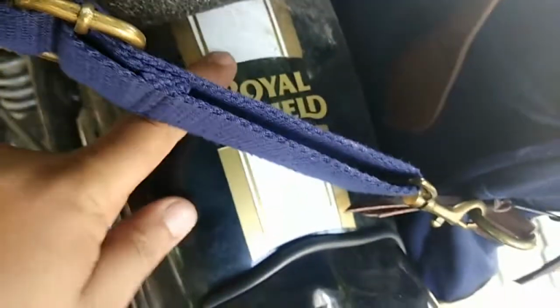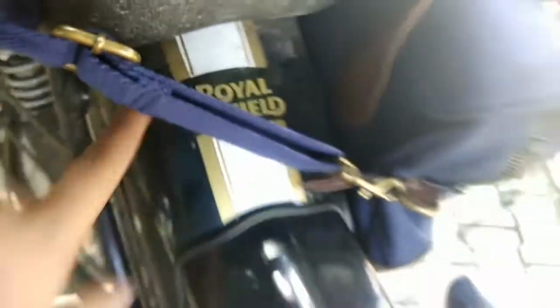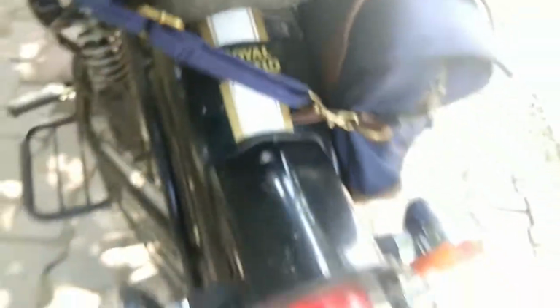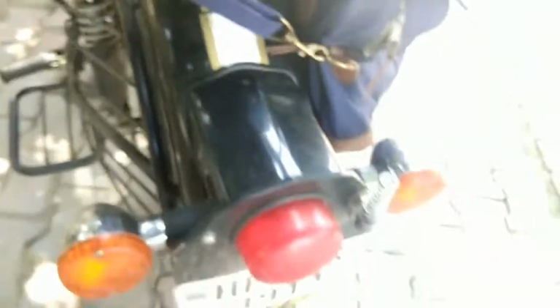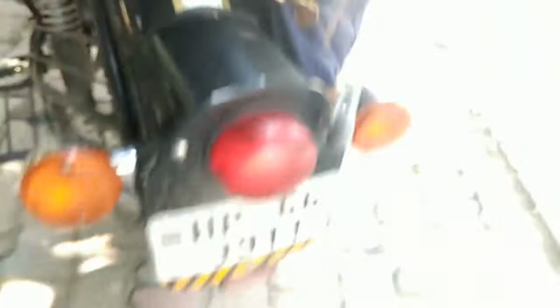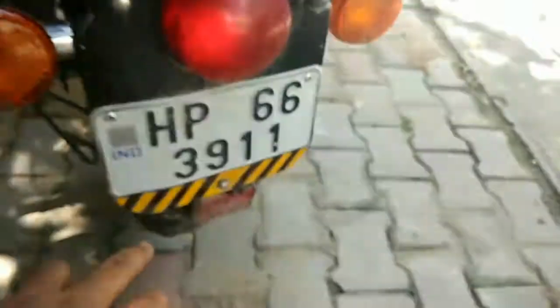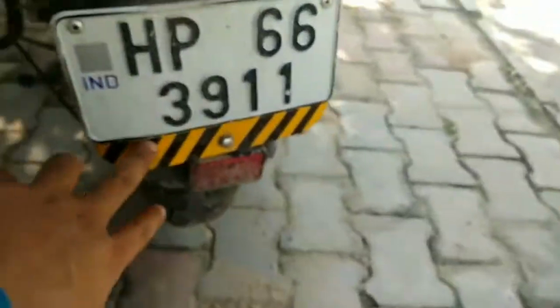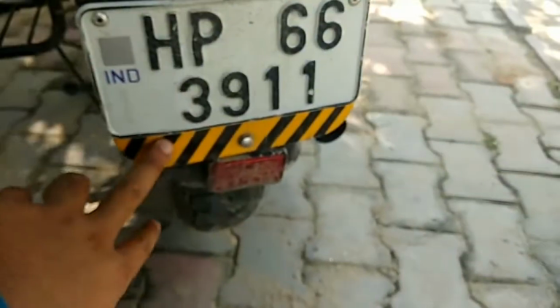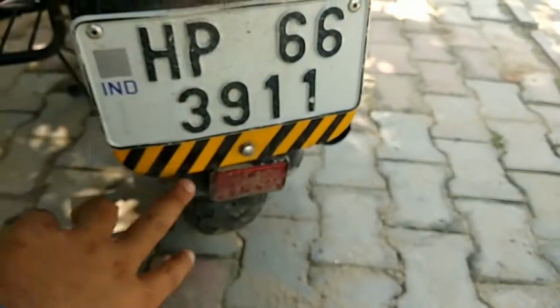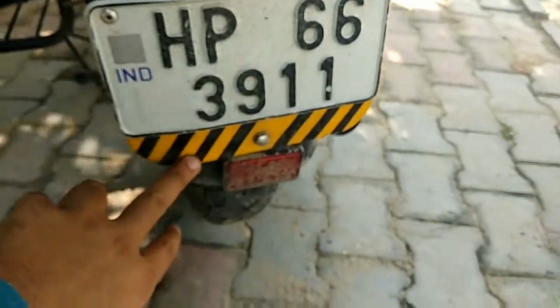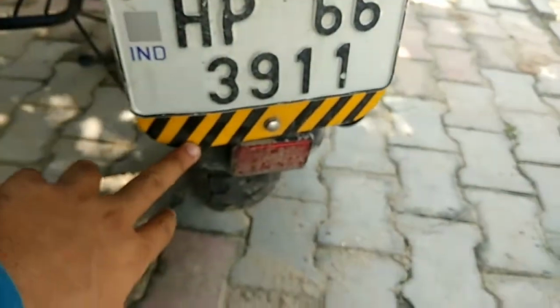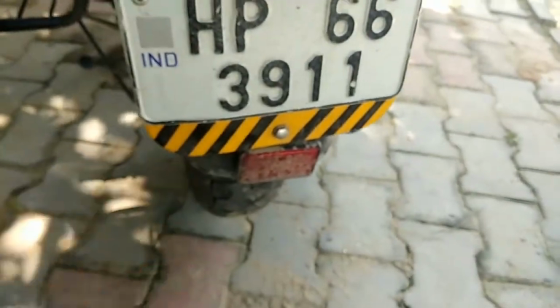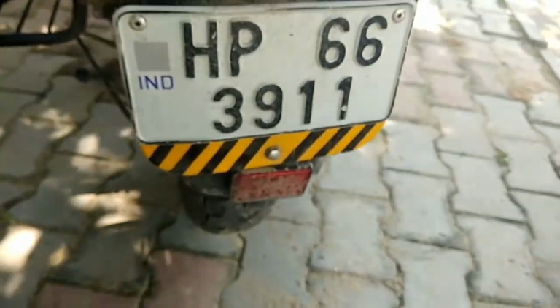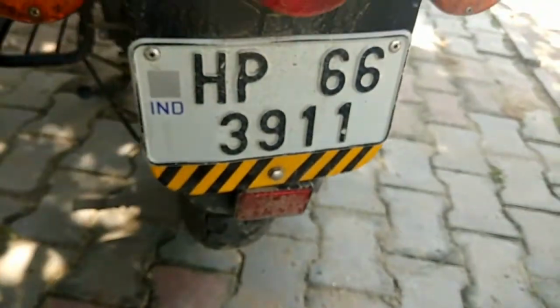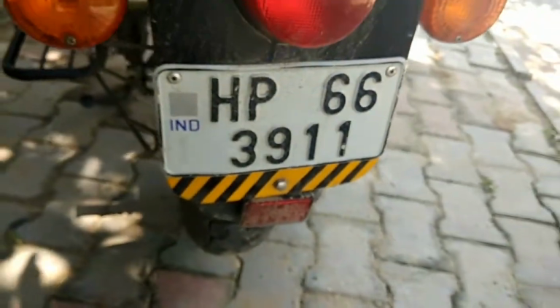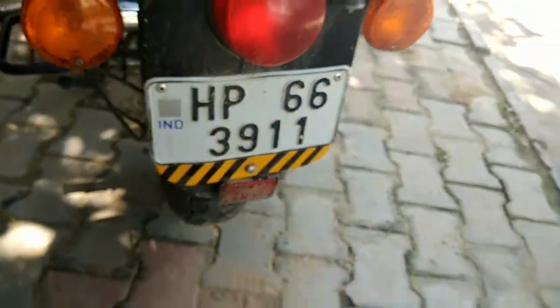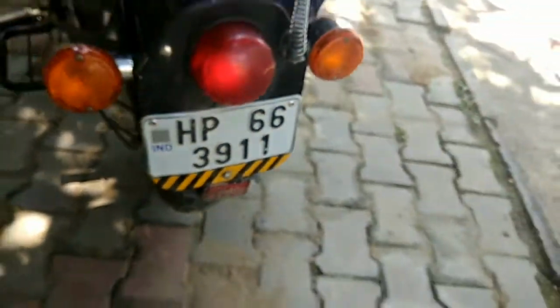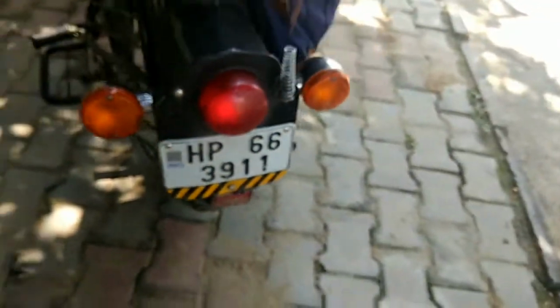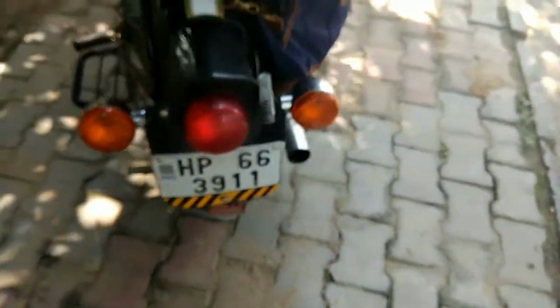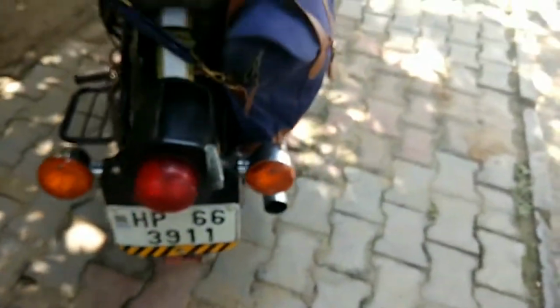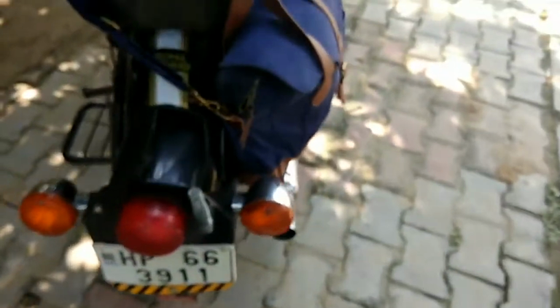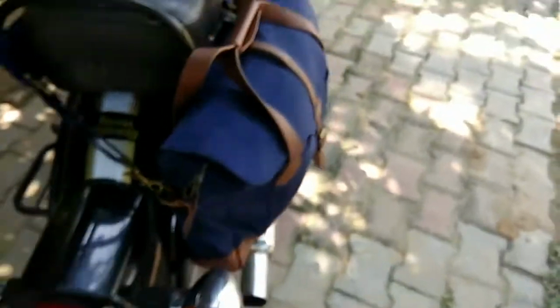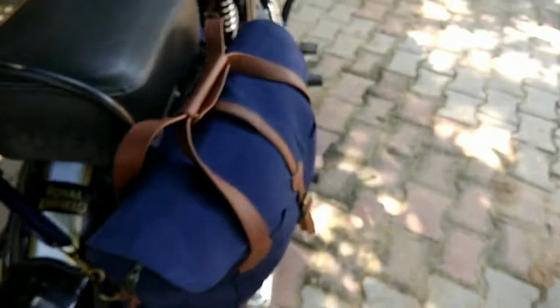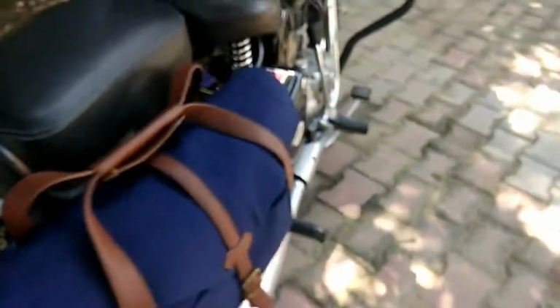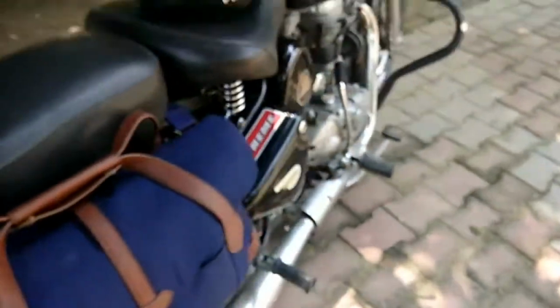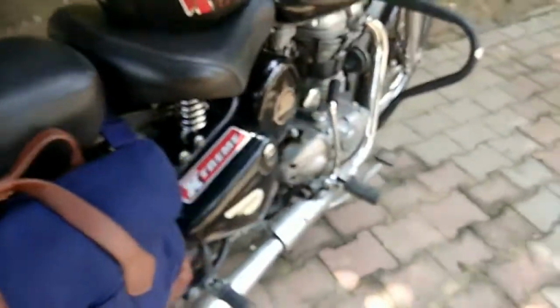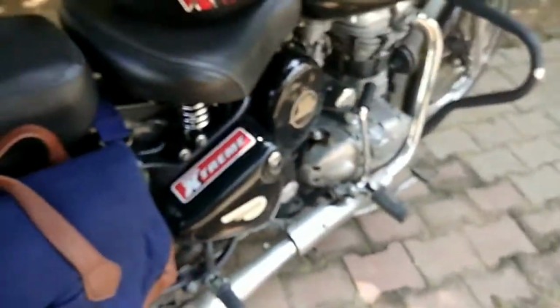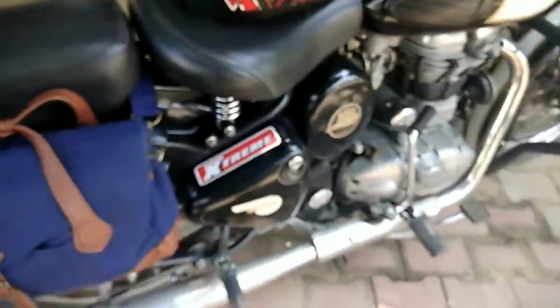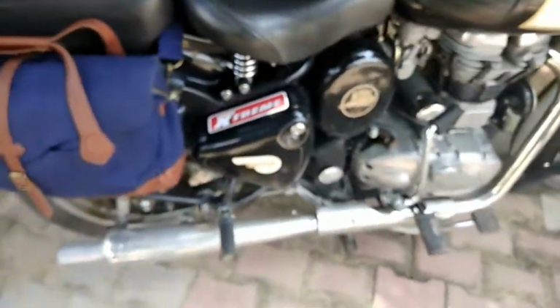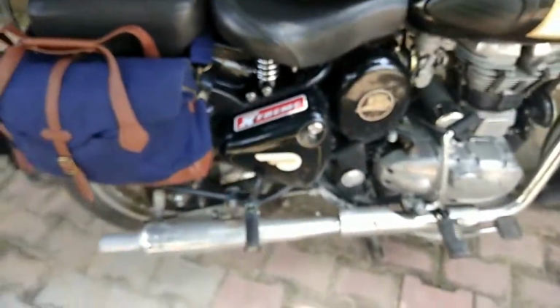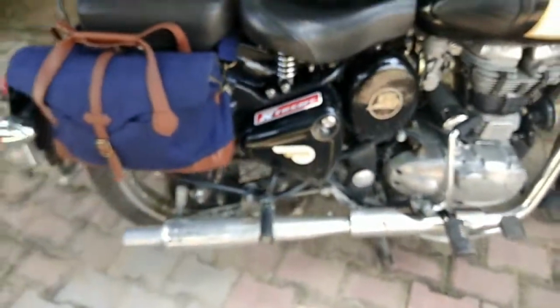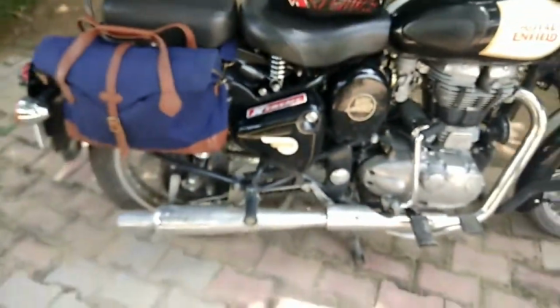And then I have this yellow and black taping for night riding. Yeah, that's pretty much it — I don't have many additions to the bike.